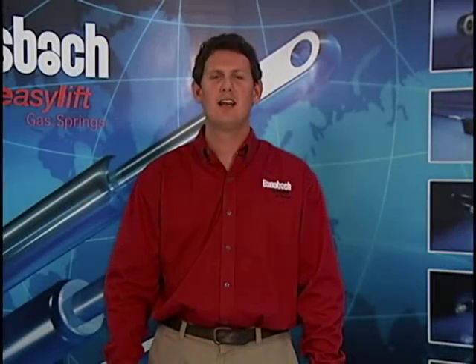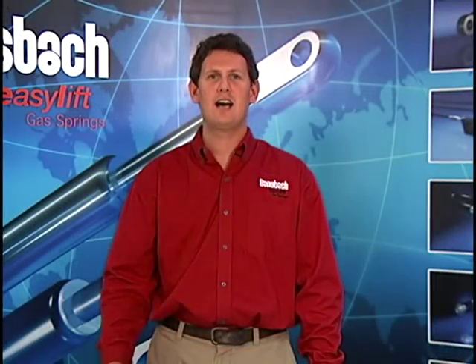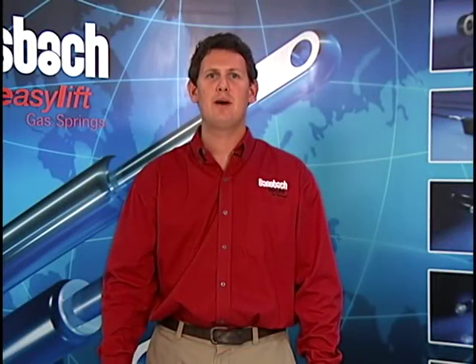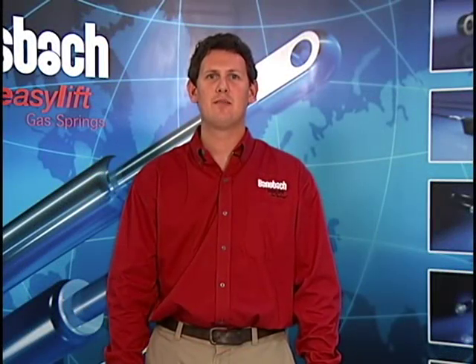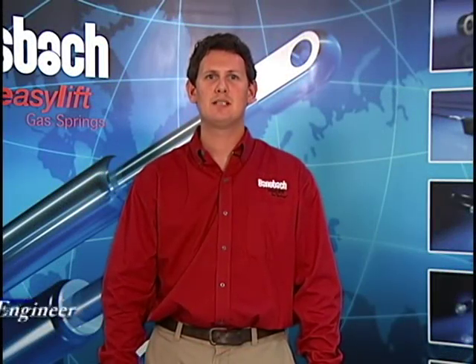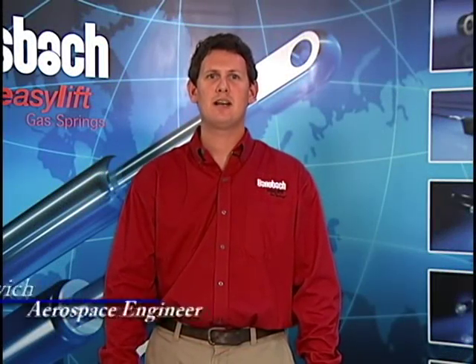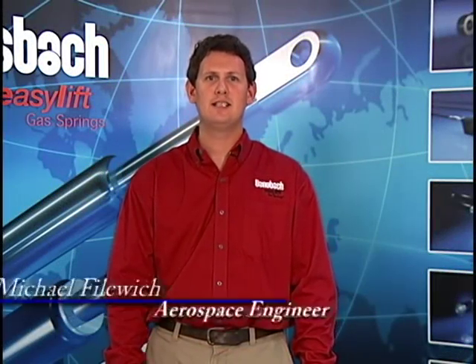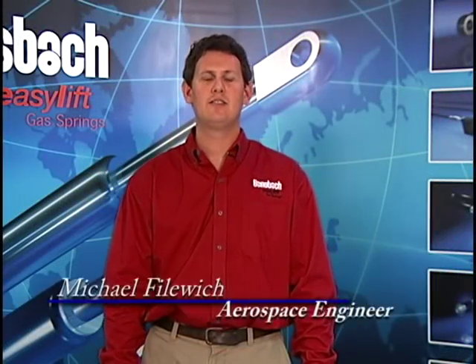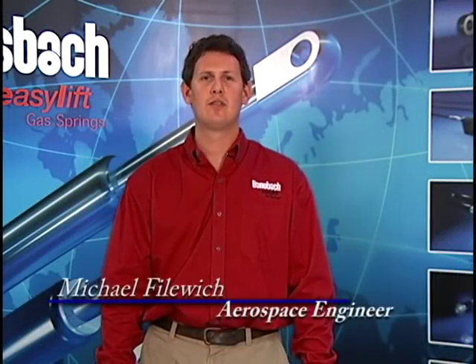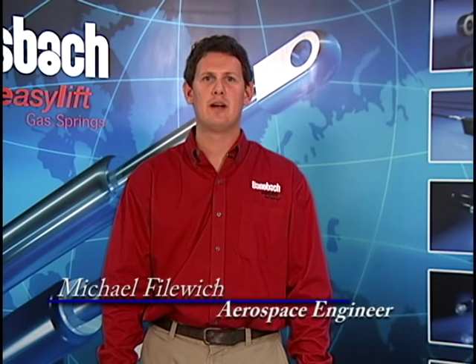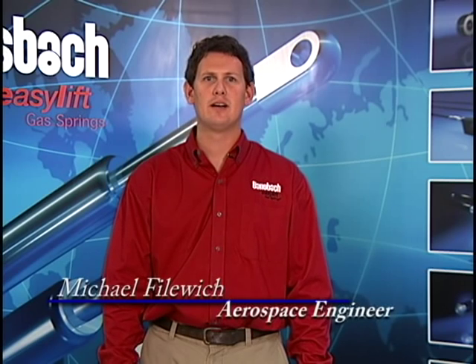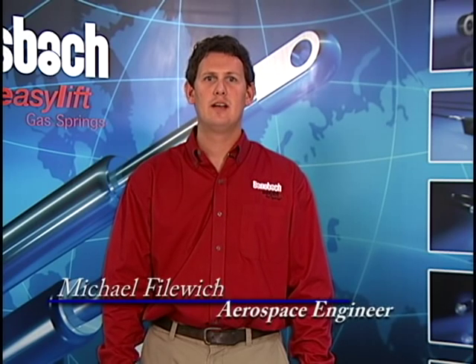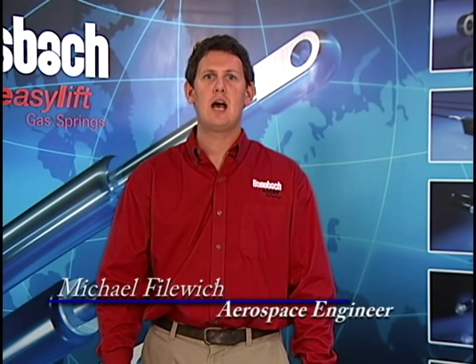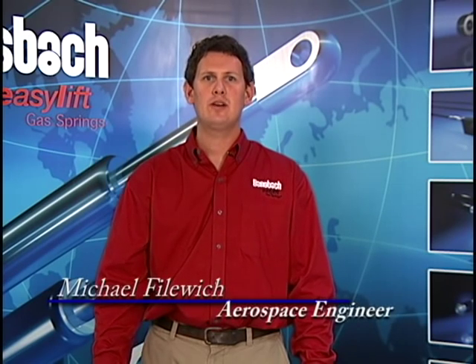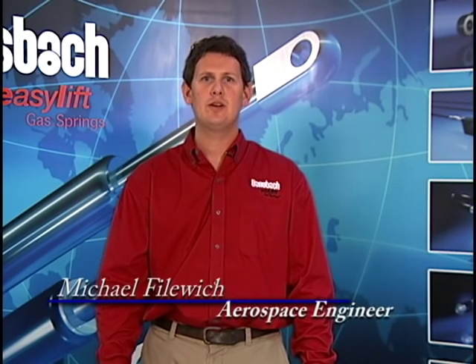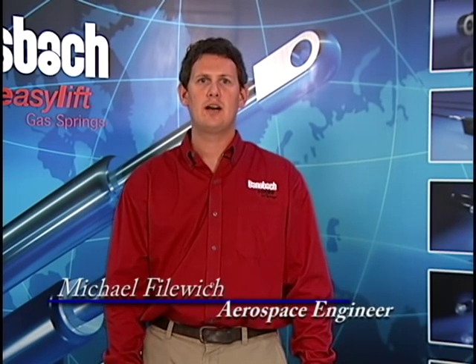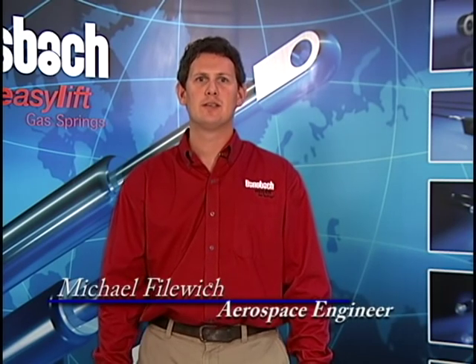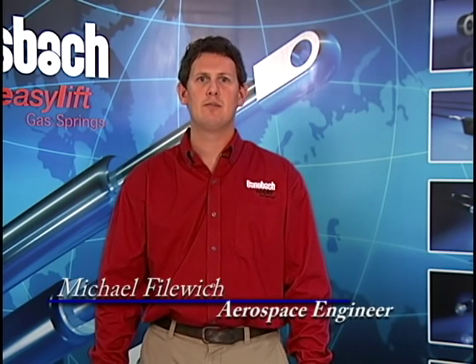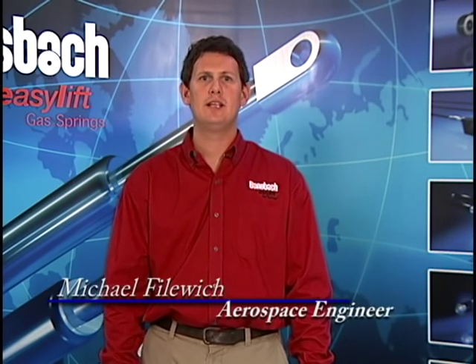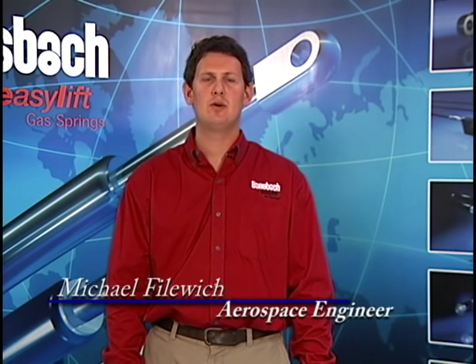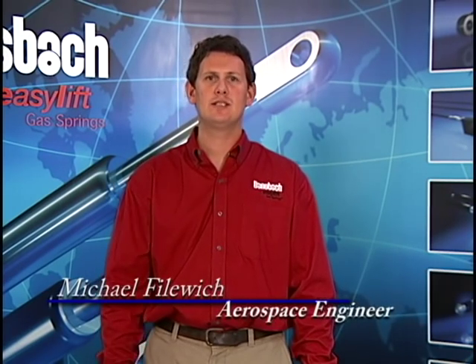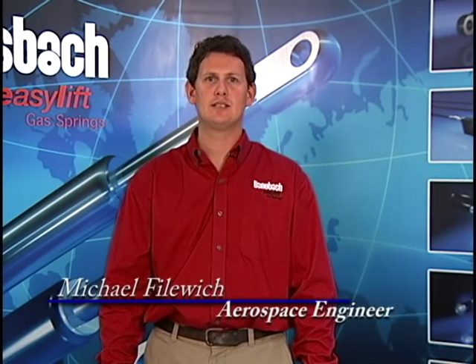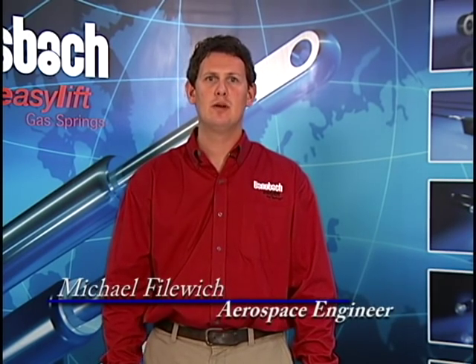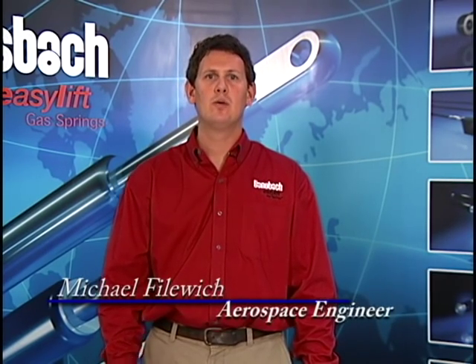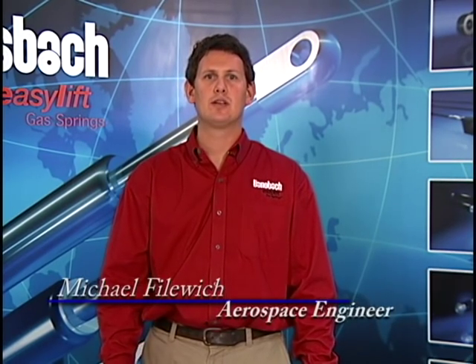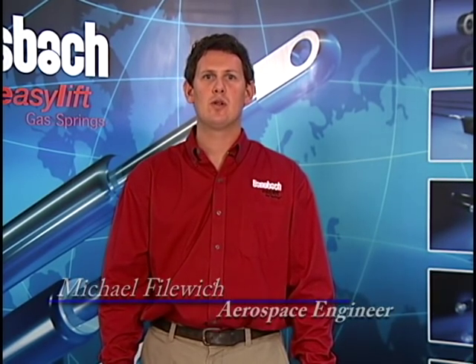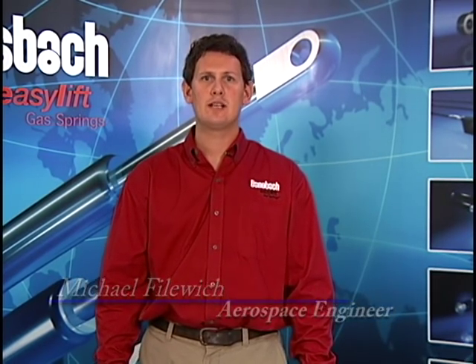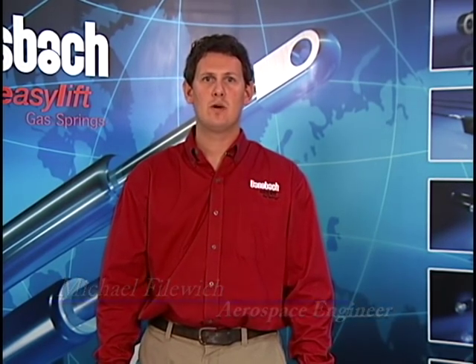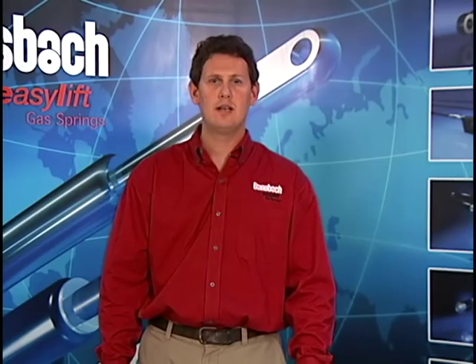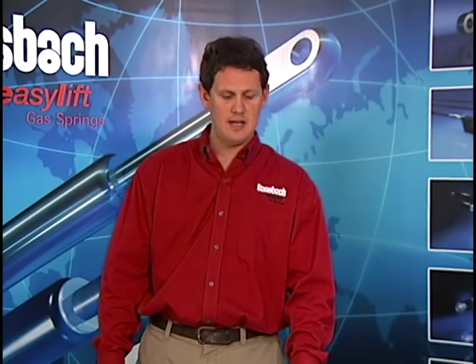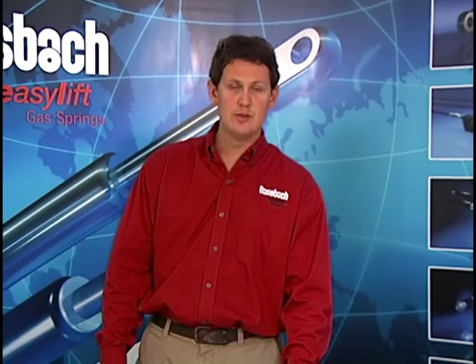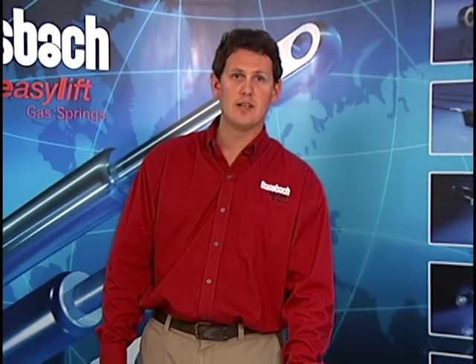Hi, I'm Mike from Bonsbach EZ-Lift of North America. I will now show you how to assemble an EZ-Motion system with a controller S1 and two cylinders.